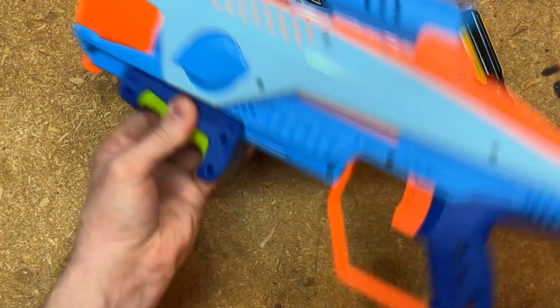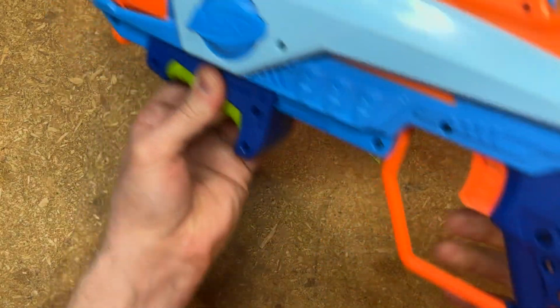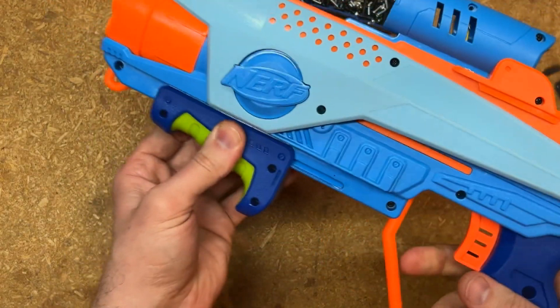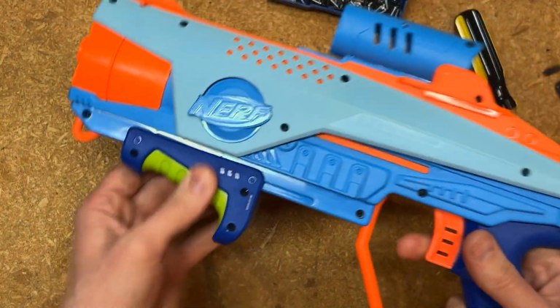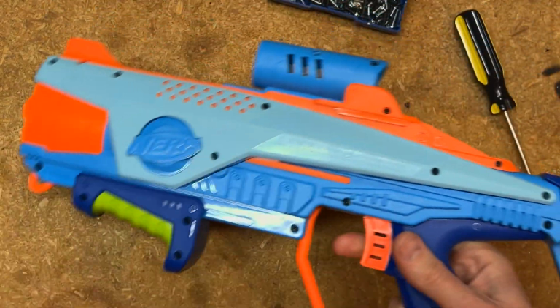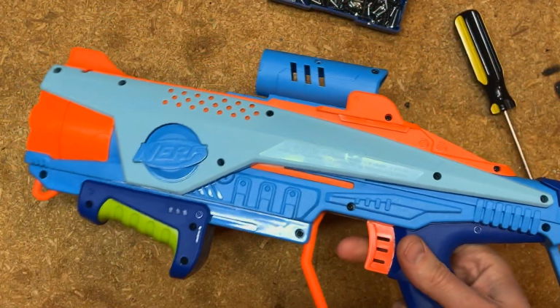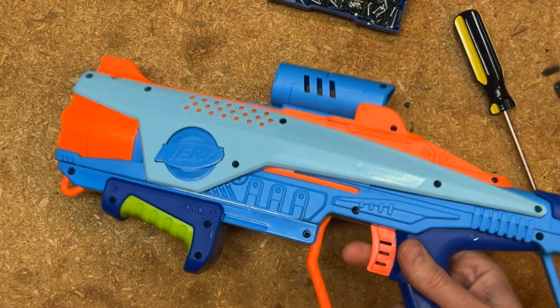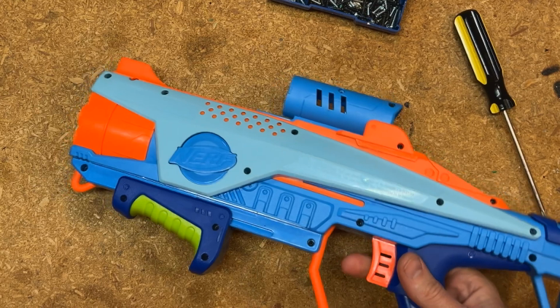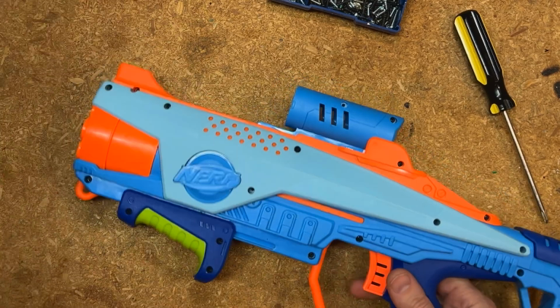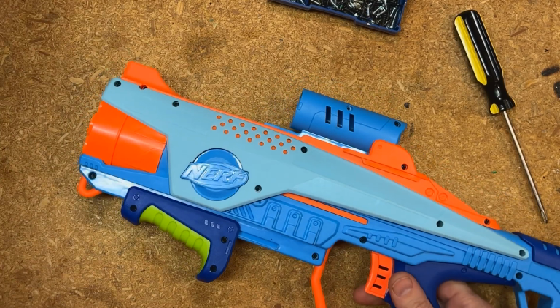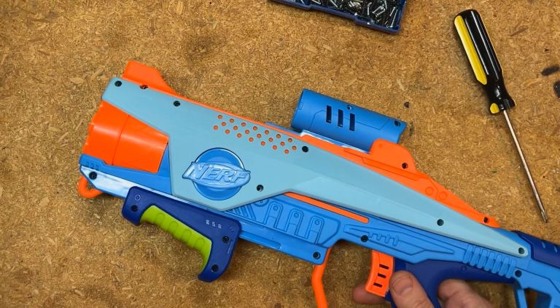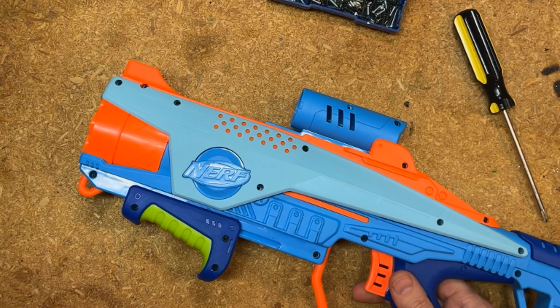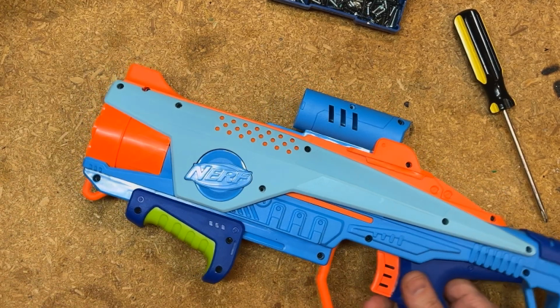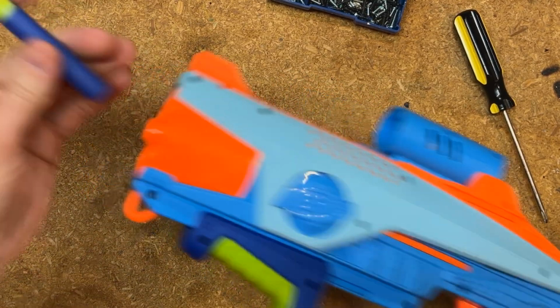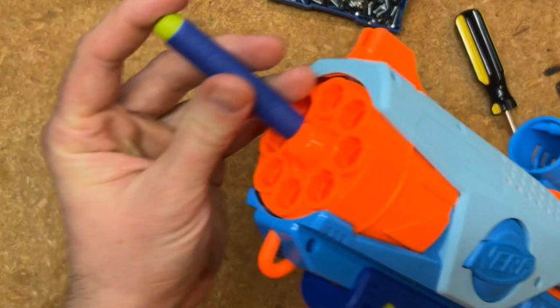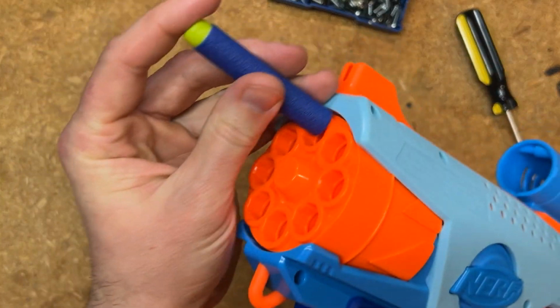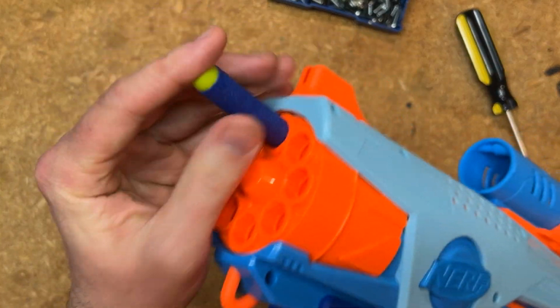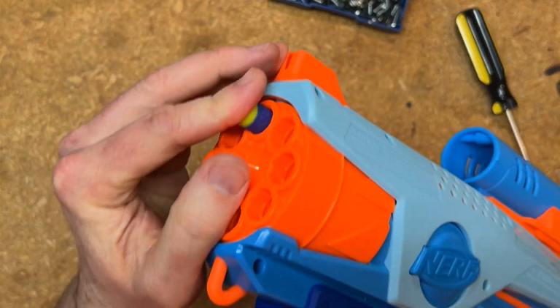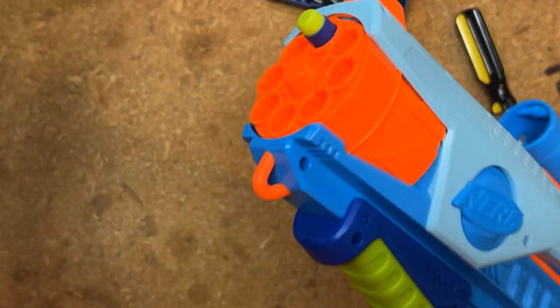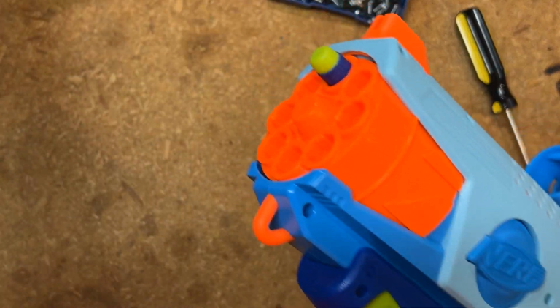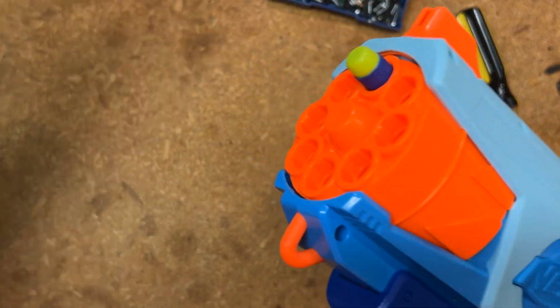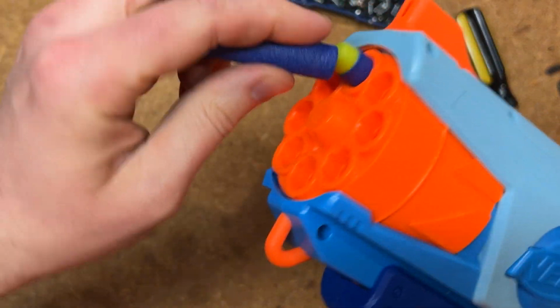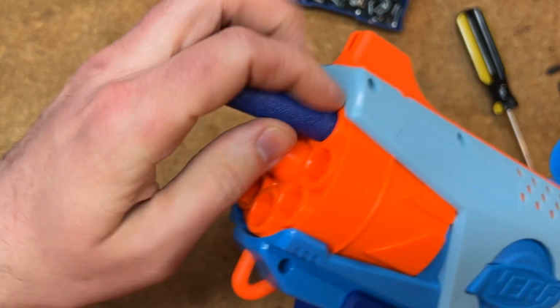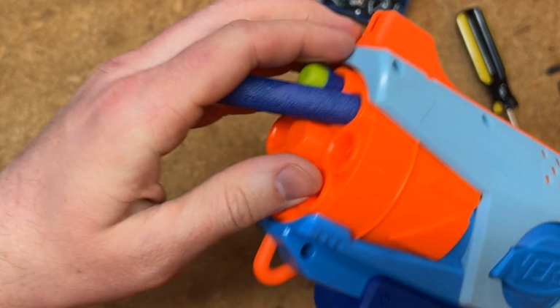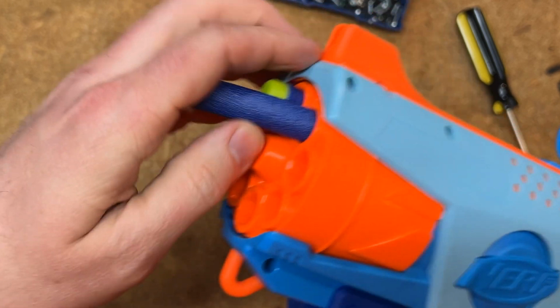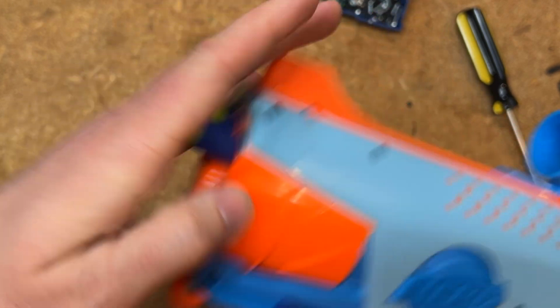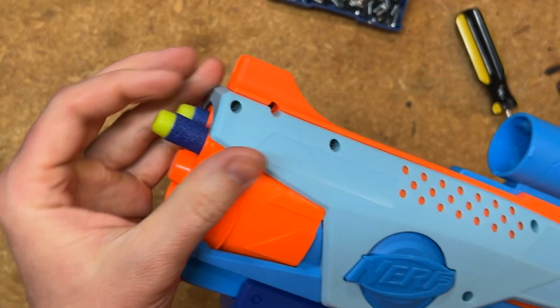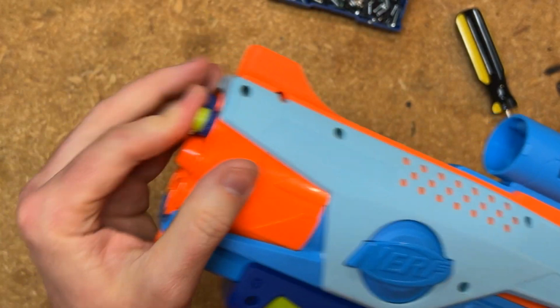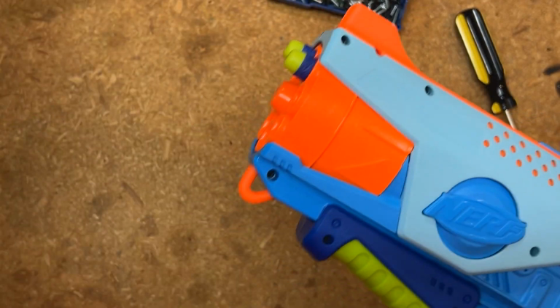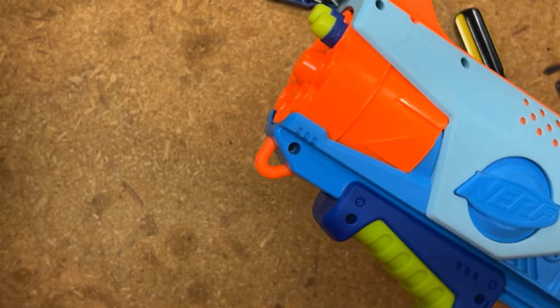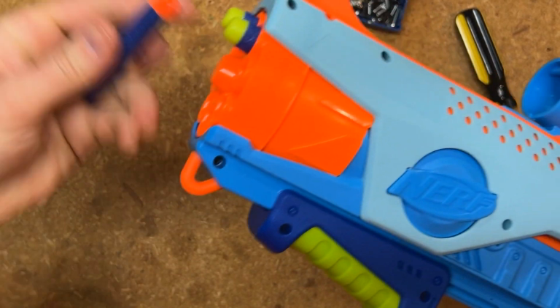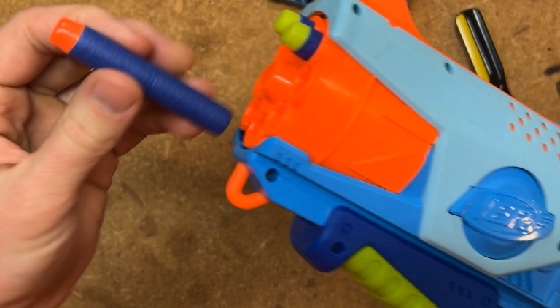Before we worry about any of the cosmetic parts, we're going to pop some darts in the front and give it a test — if it slam fires, I'd say we're good to go.